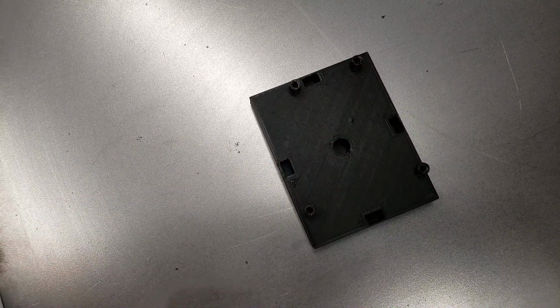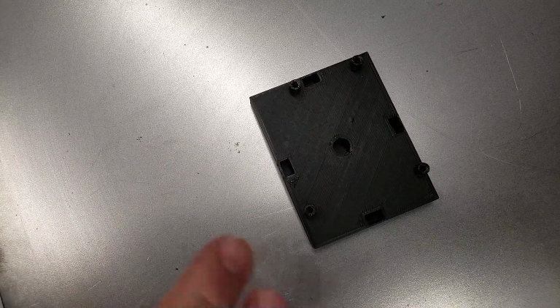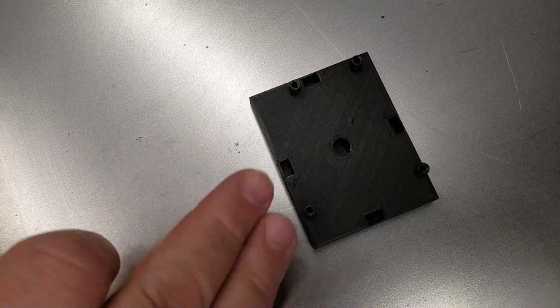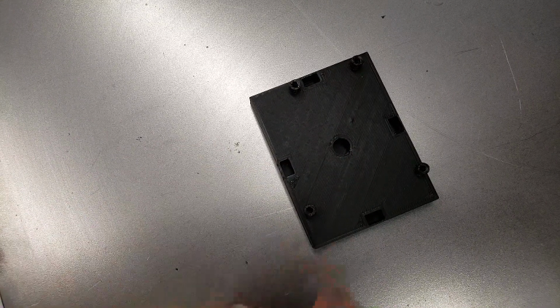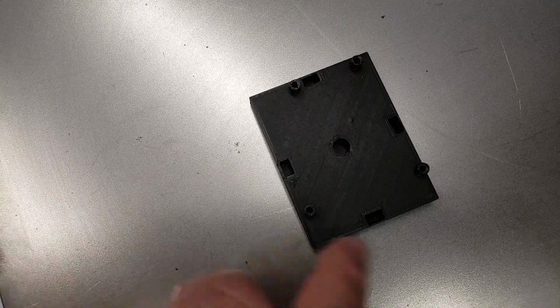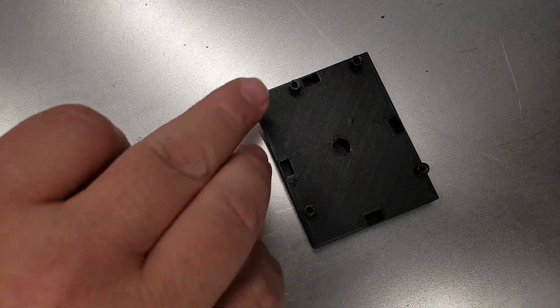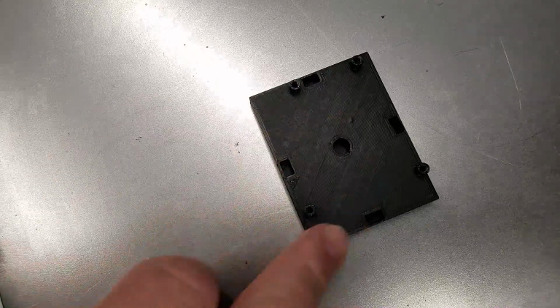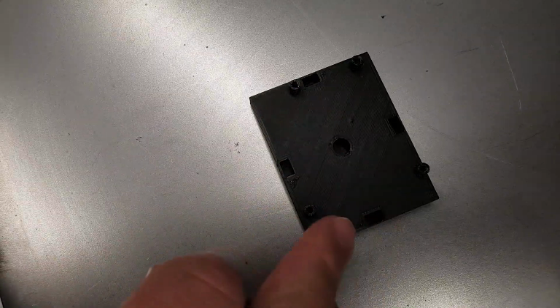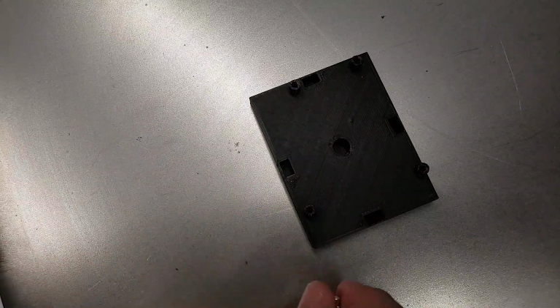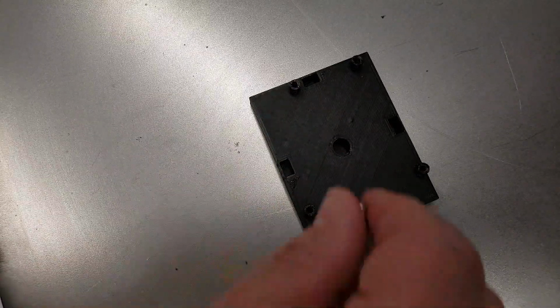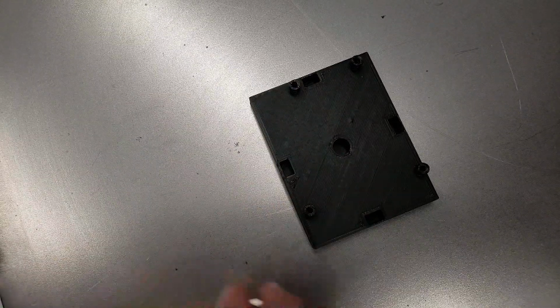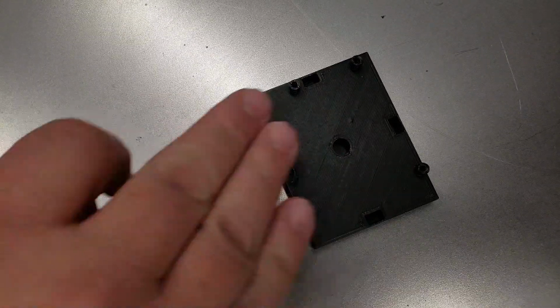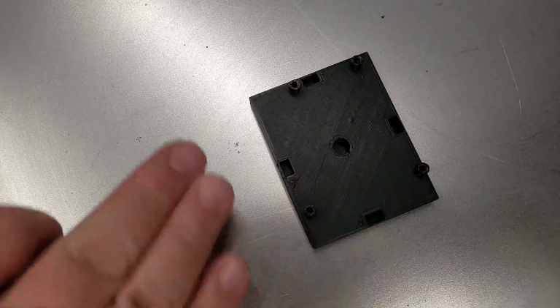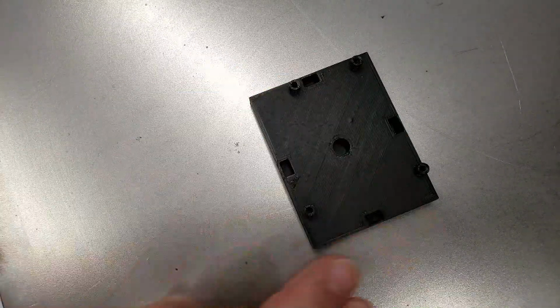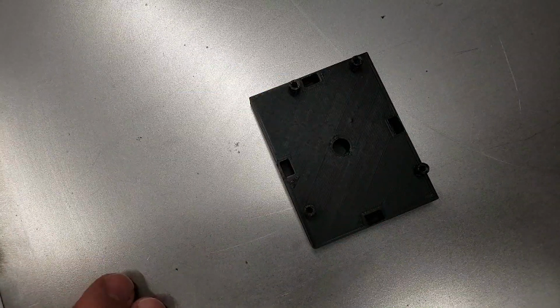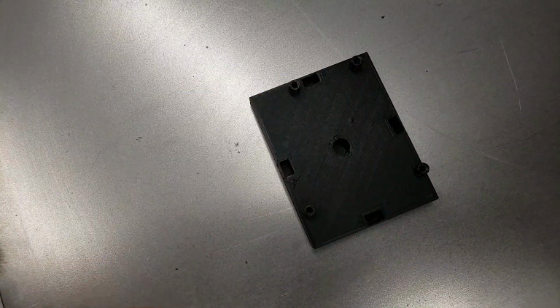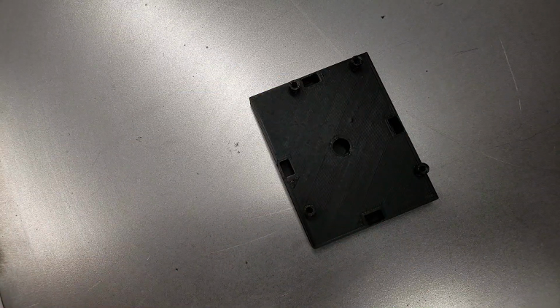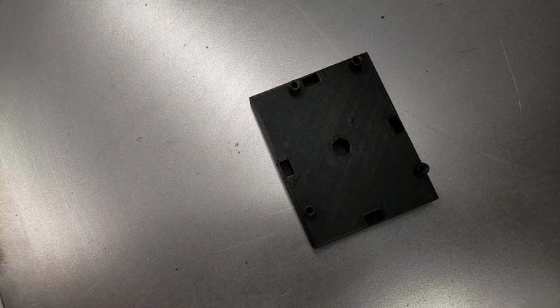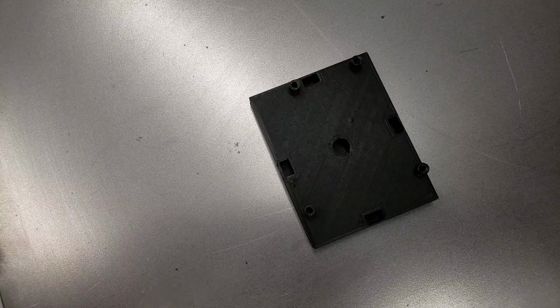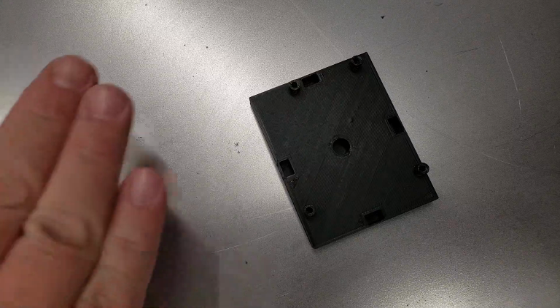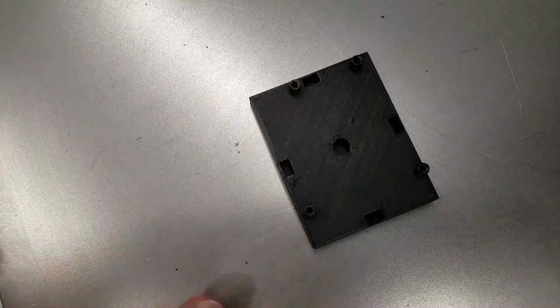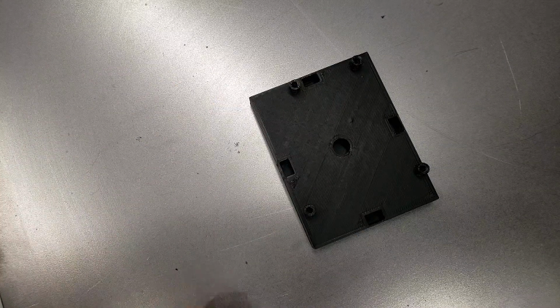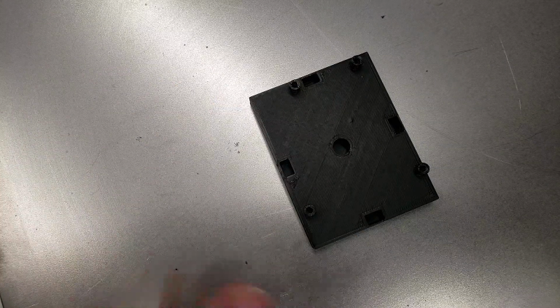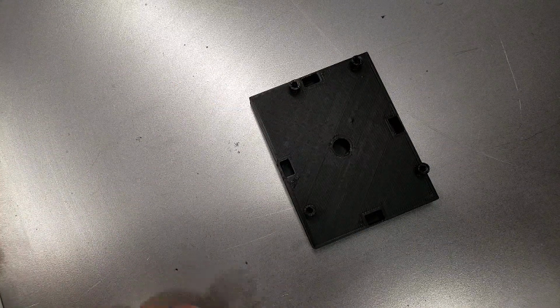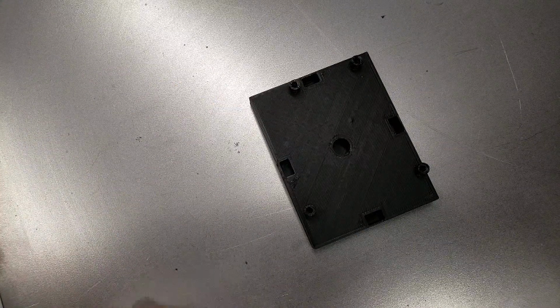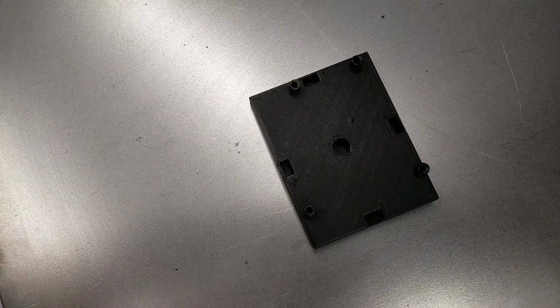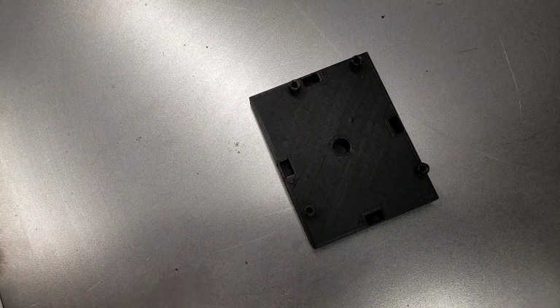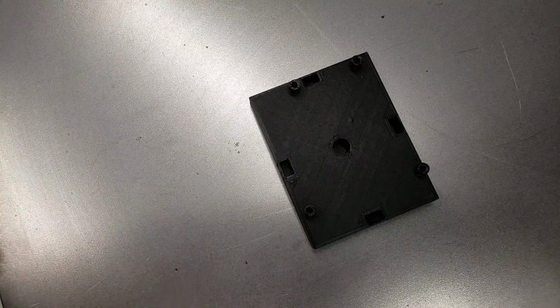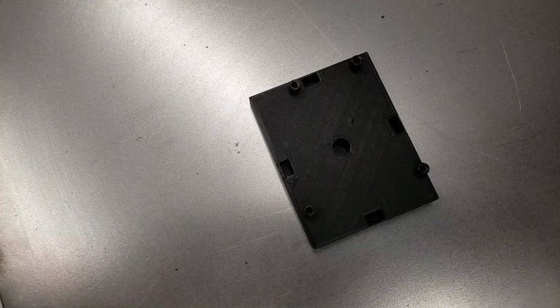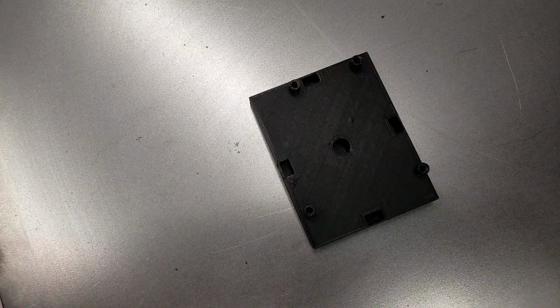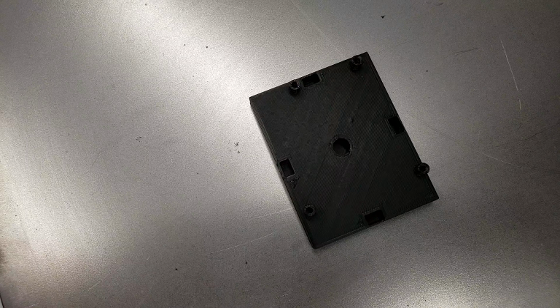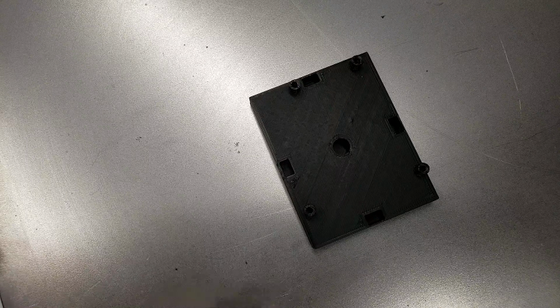If you do this without the metal board, the magnets can actually pop up because the magnetic field is so strong around the entire area. I definitely recommend doing this on a piece of metal because it makes the assembly so much easier.